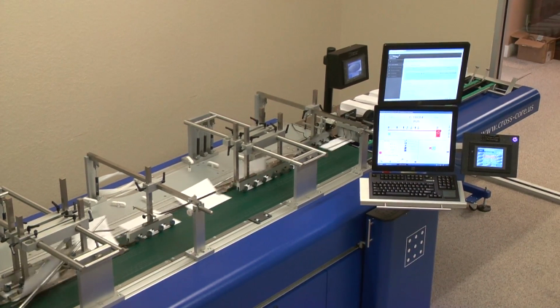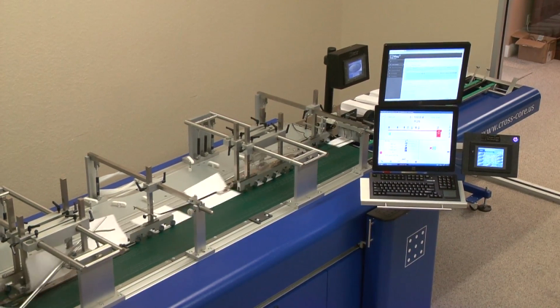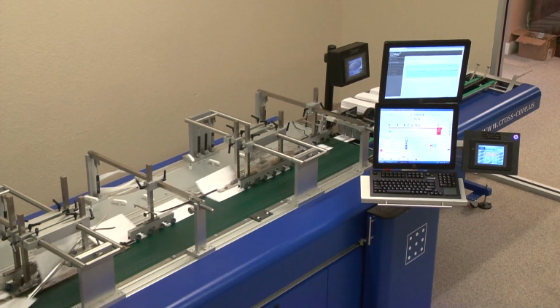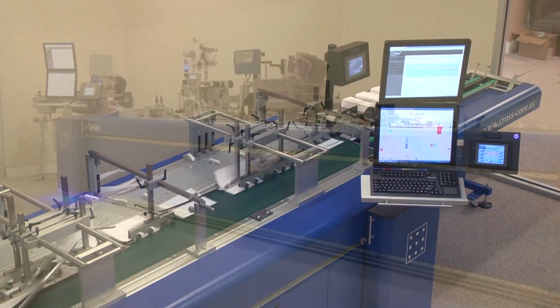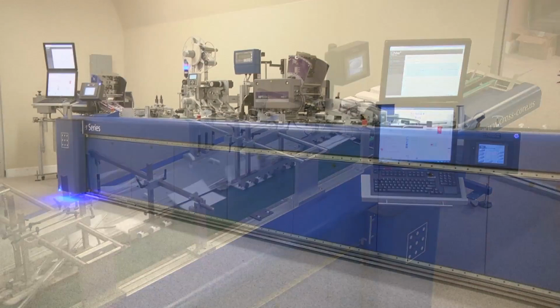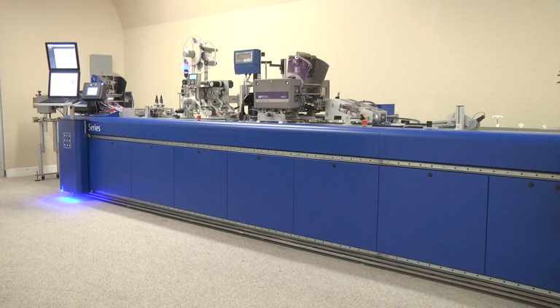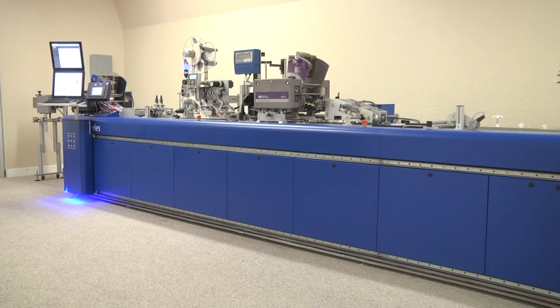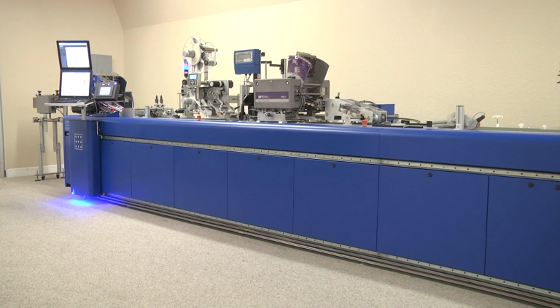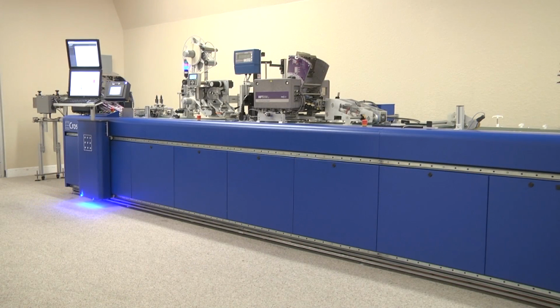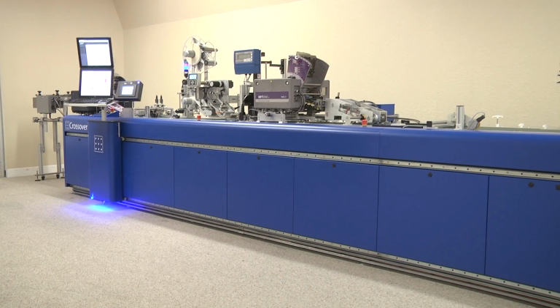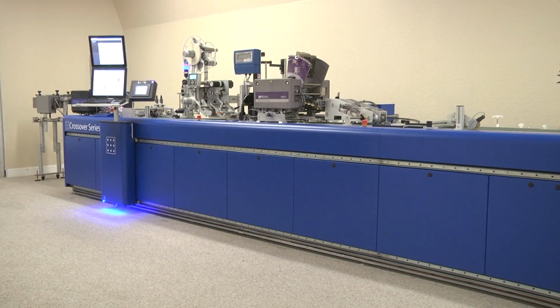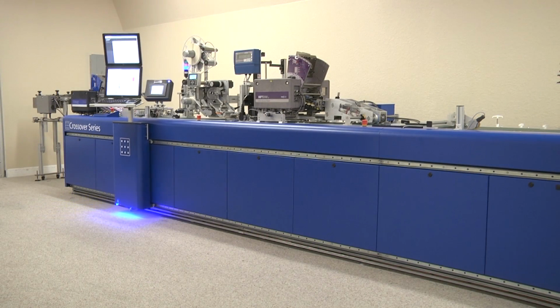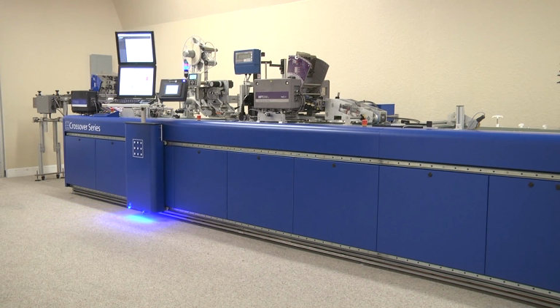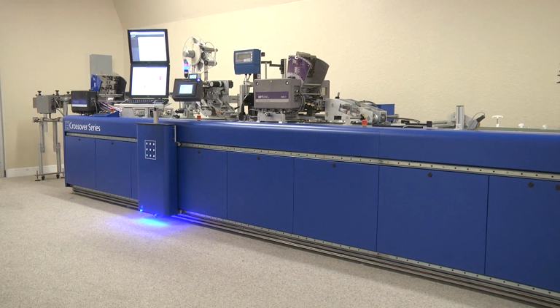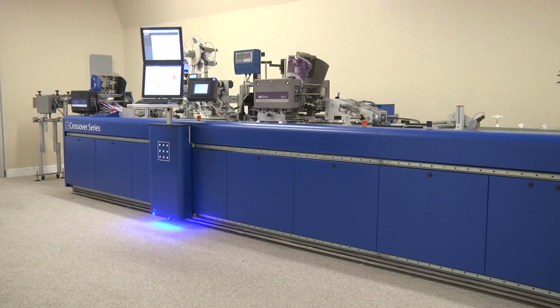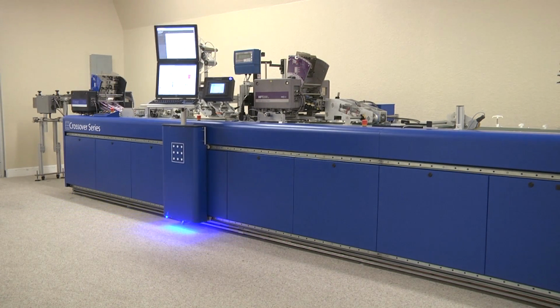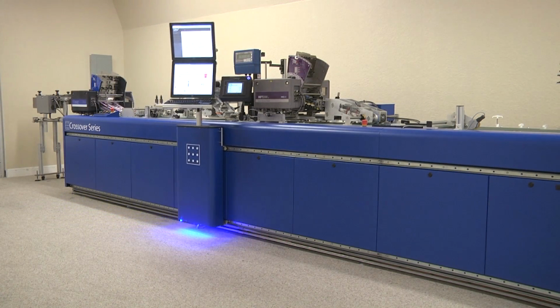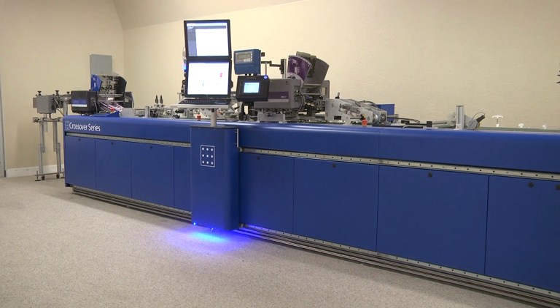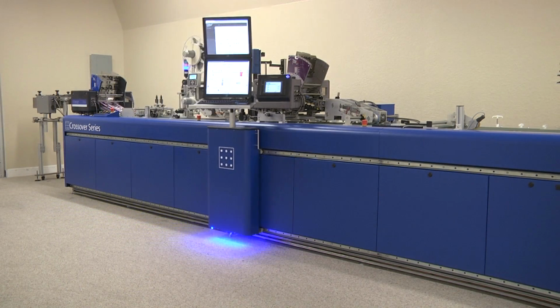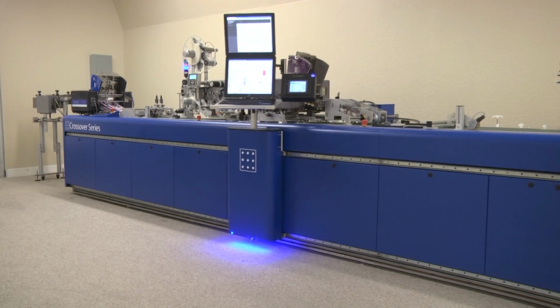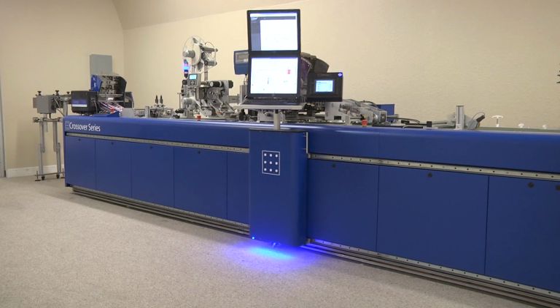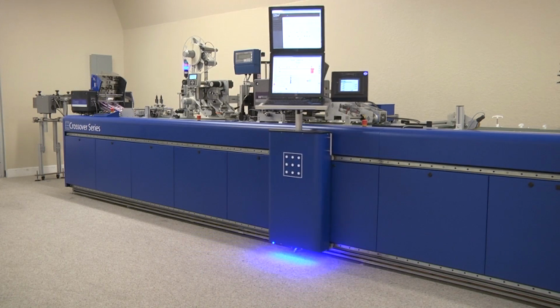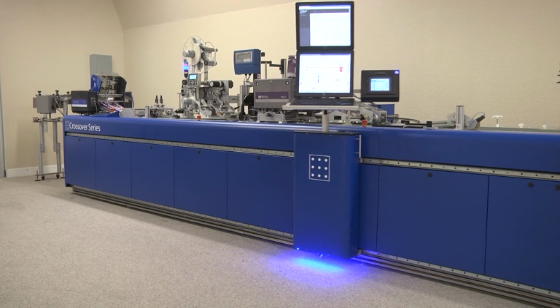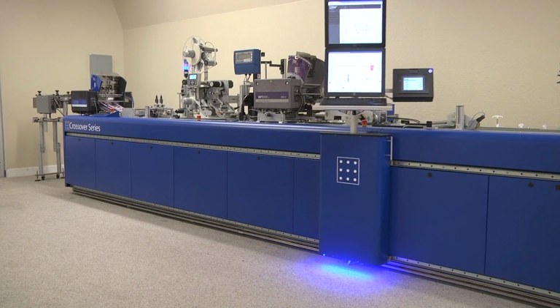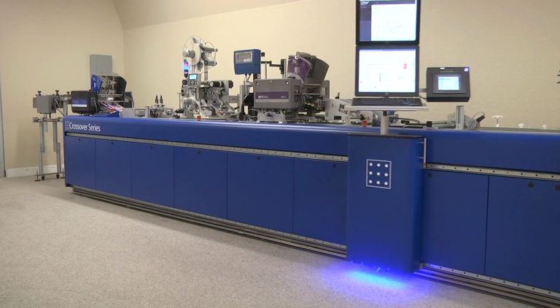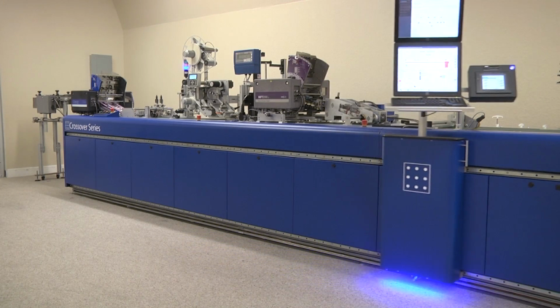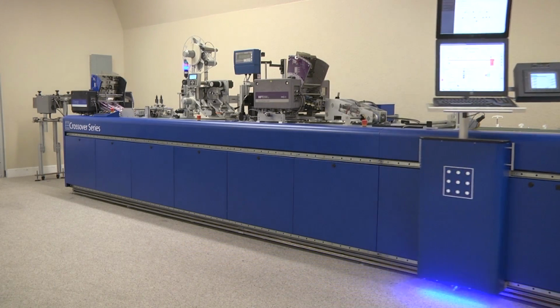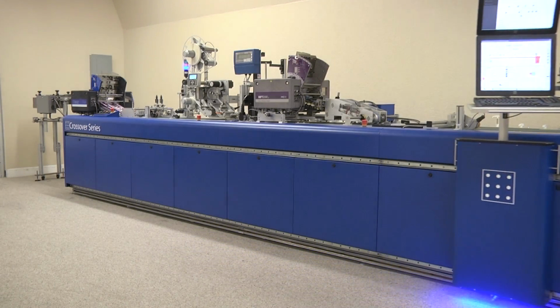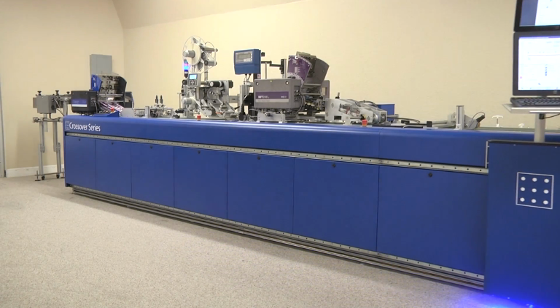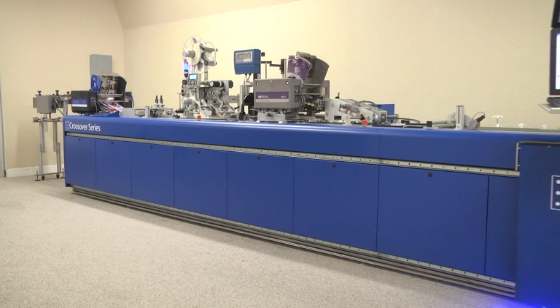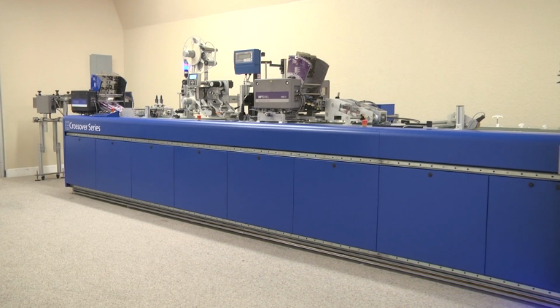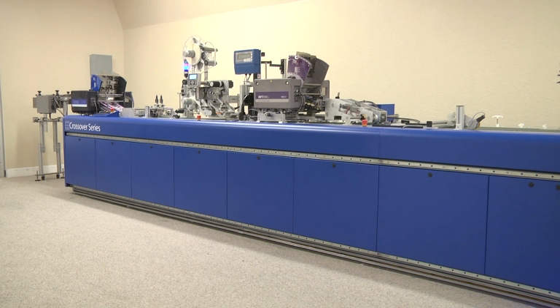The 2013 Crossover System introduces CrossCore's mobile workstation. This revolutionary new capability enables the operator to manage the production platform from any position on the line for improved control and reduced setup time.